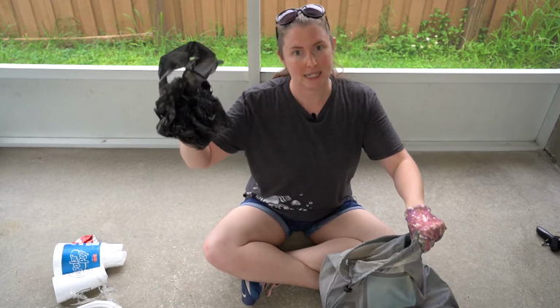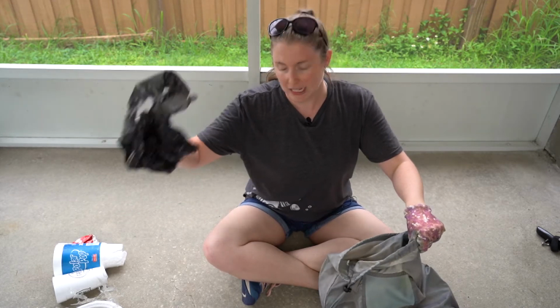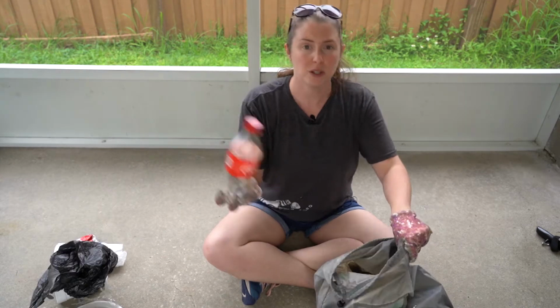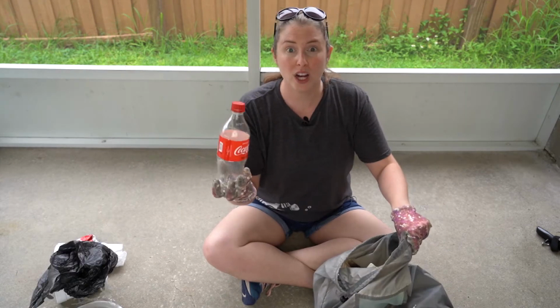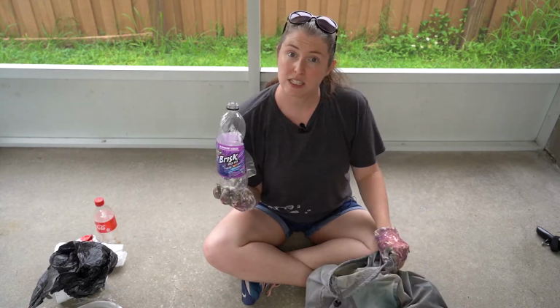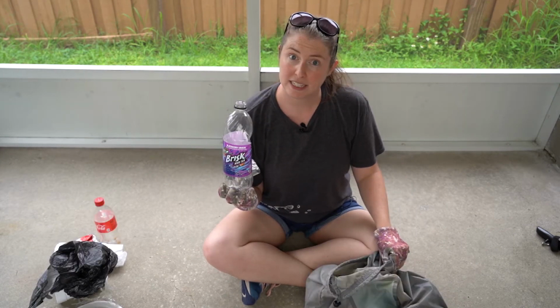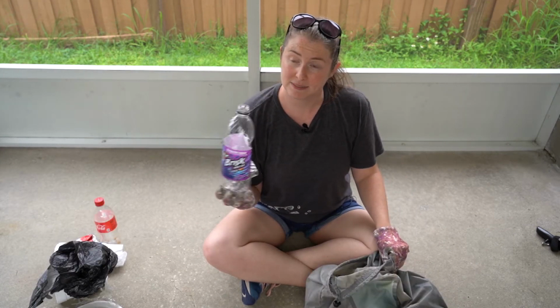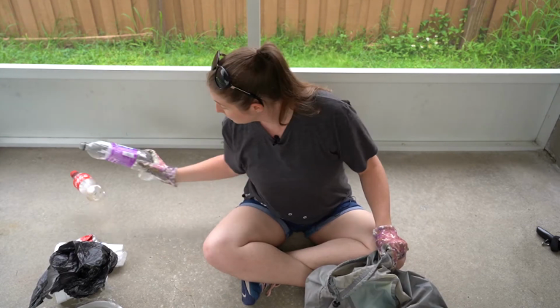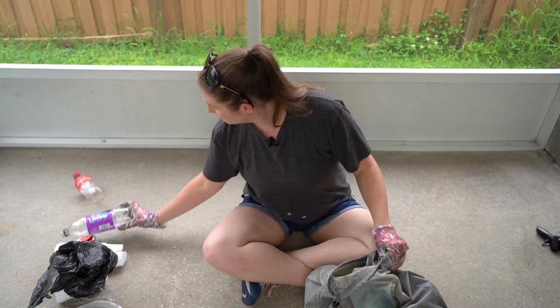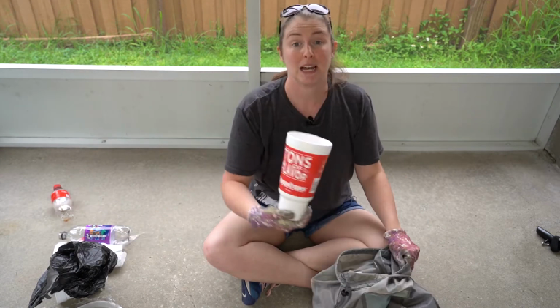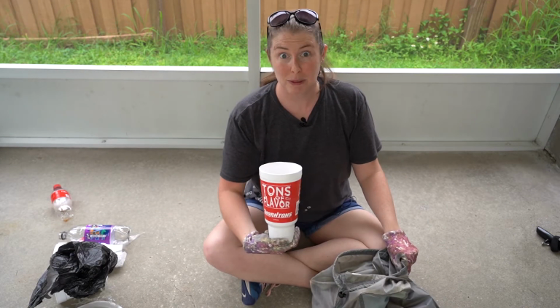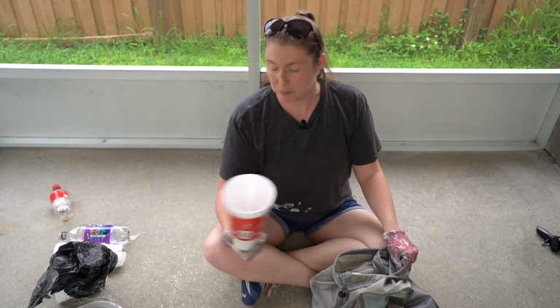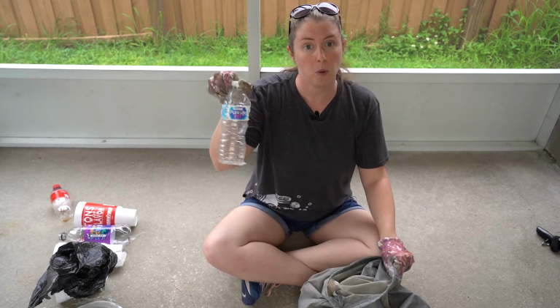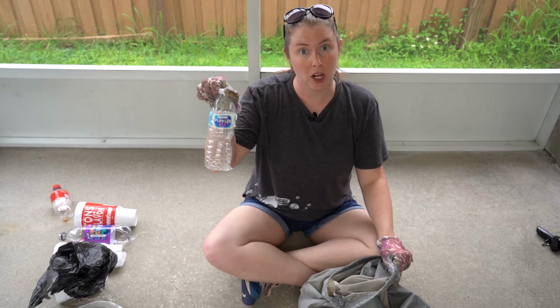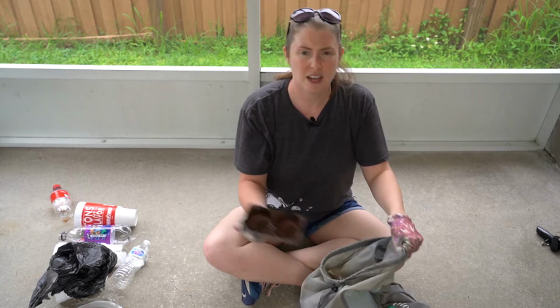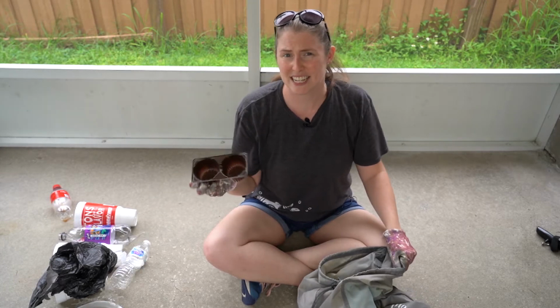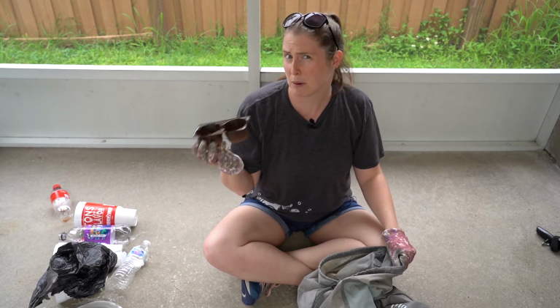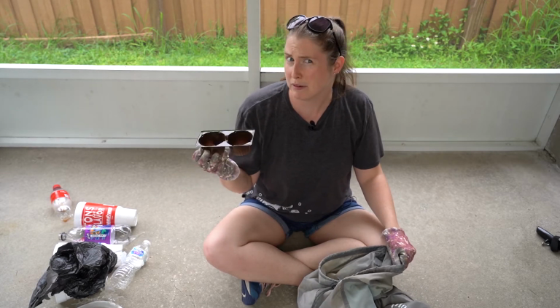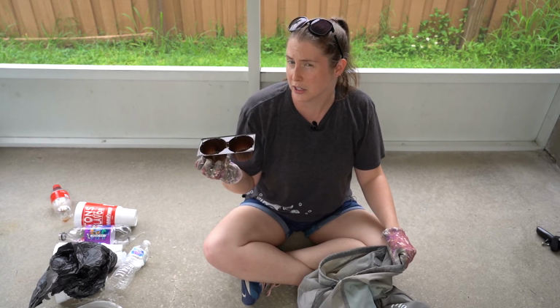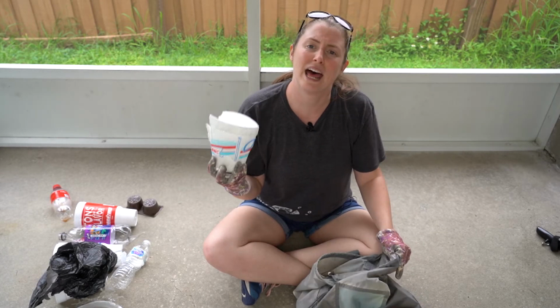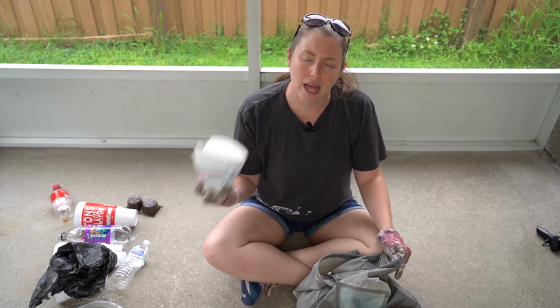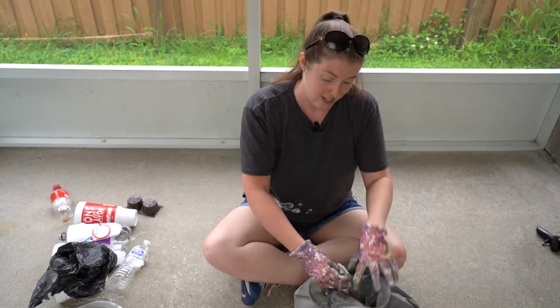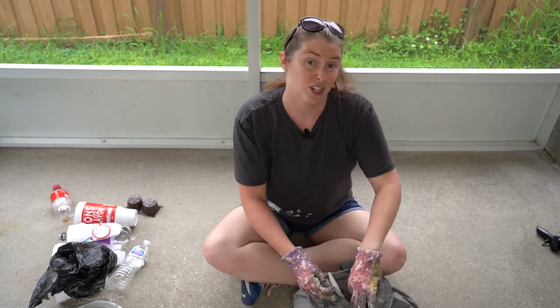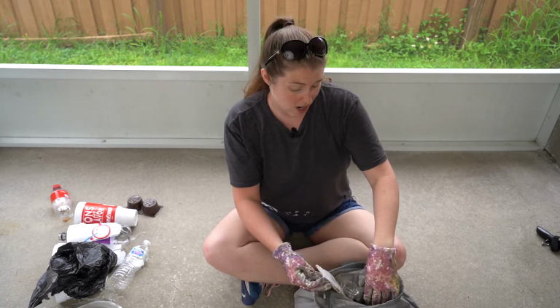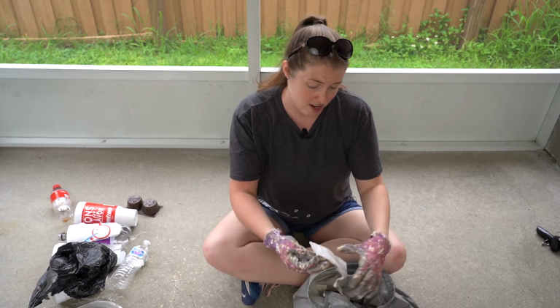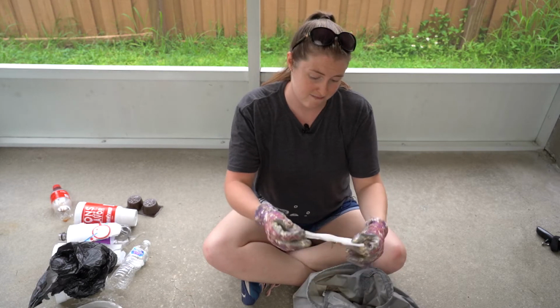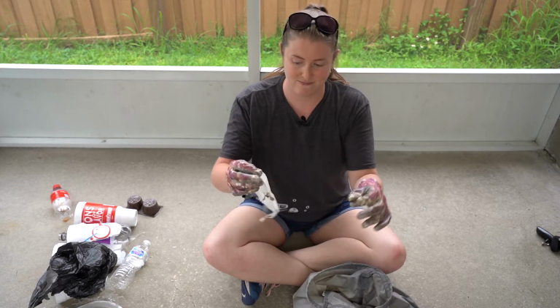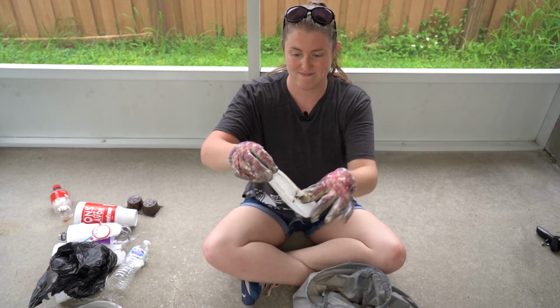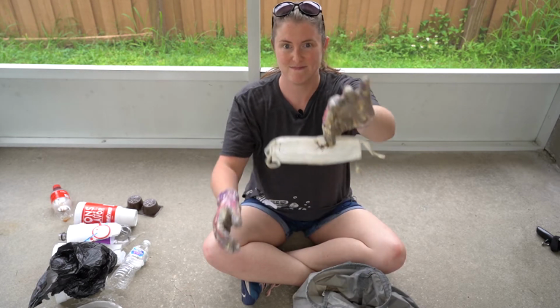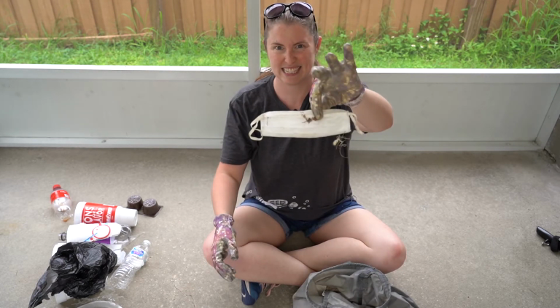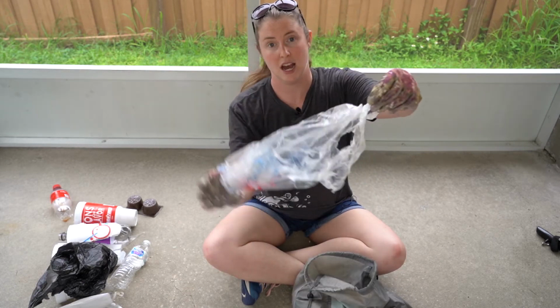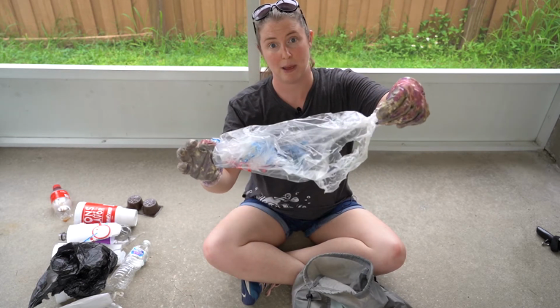Plastic bag. More Coke. Sweetened iced tea. Another big cup. Water bottle. If I had to guess, there were probably muffins in here. Another one. And all too common right now — masks. Ice bag.